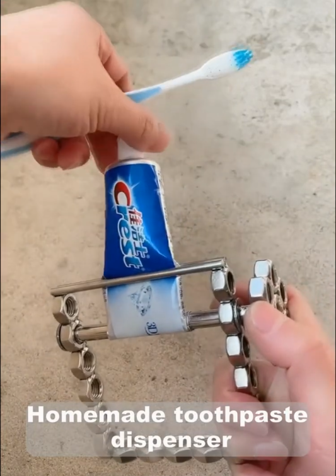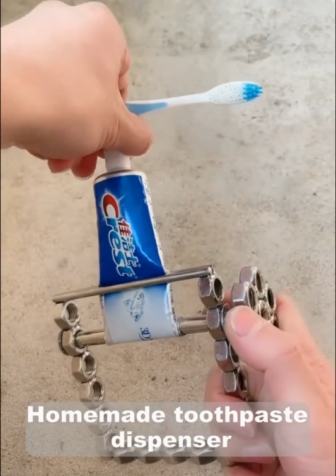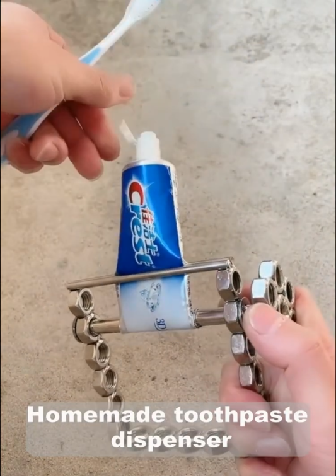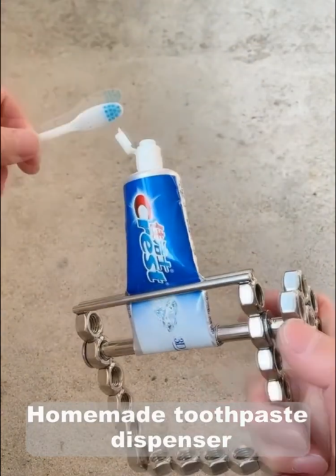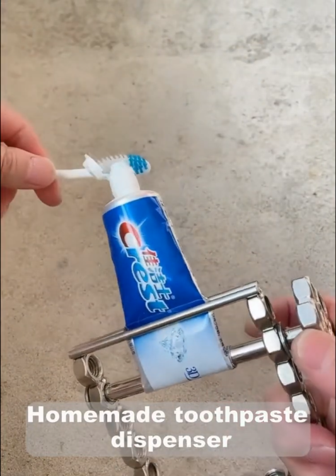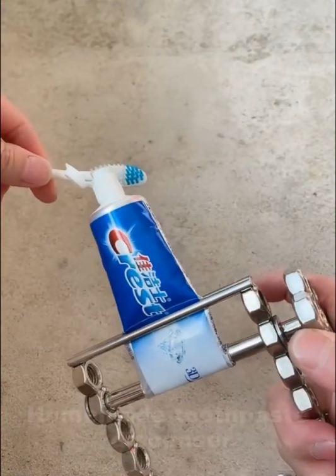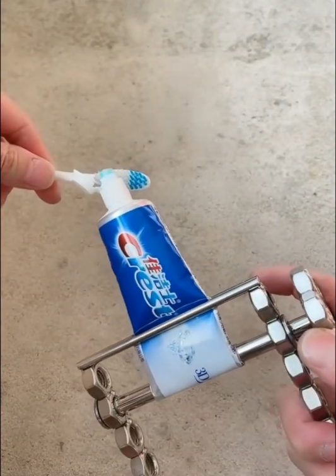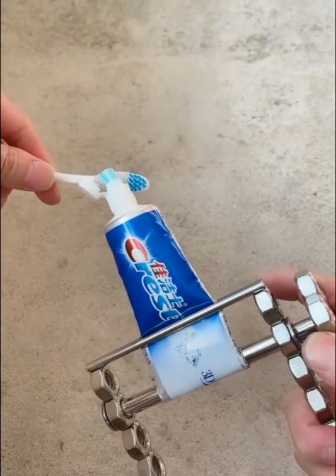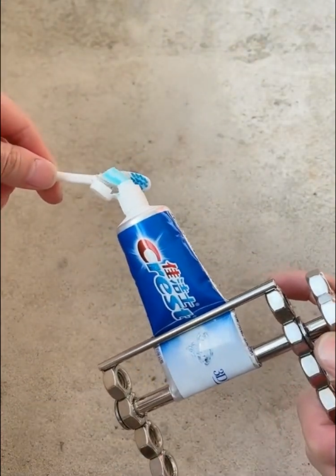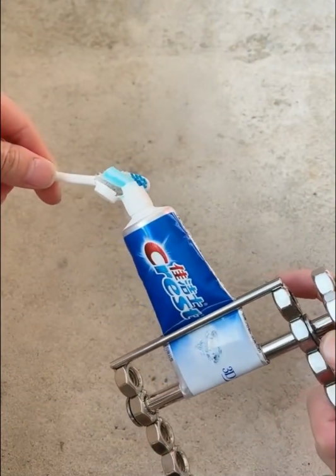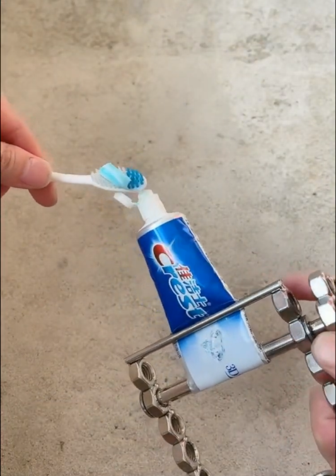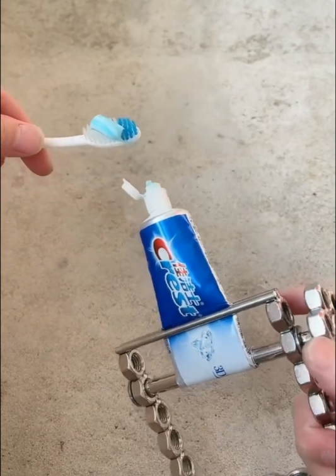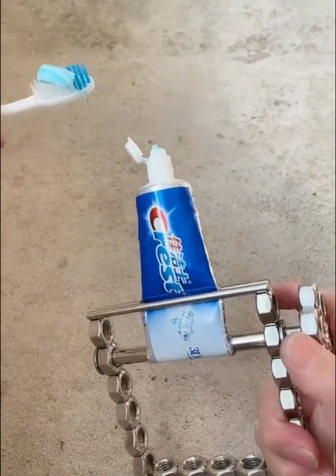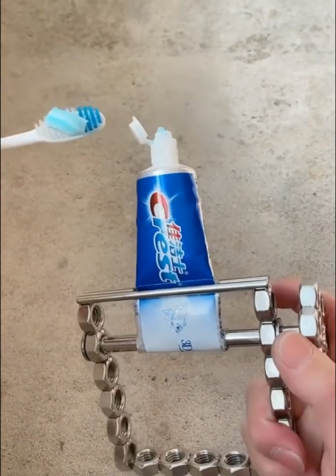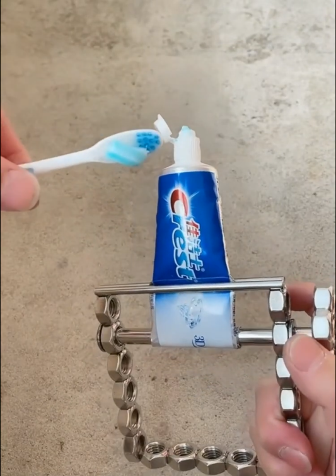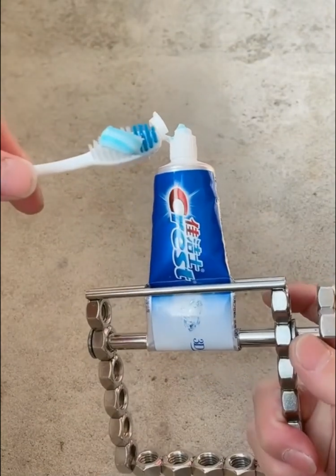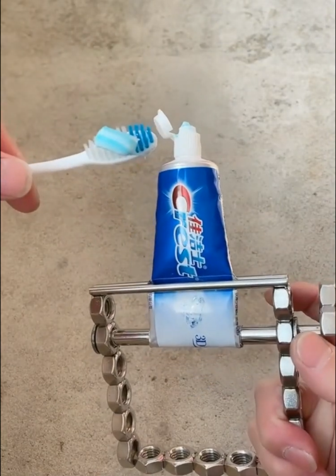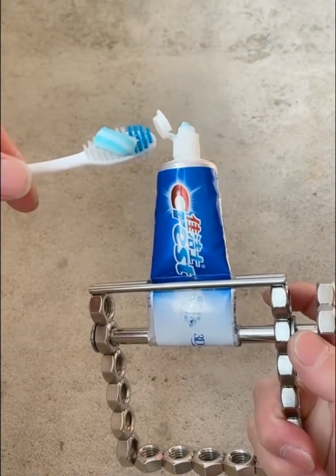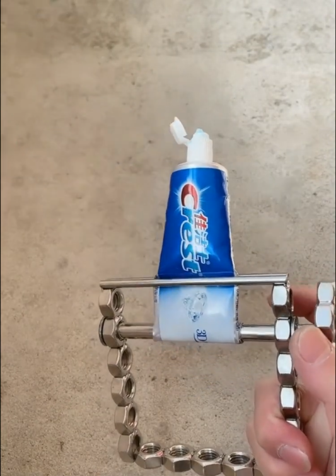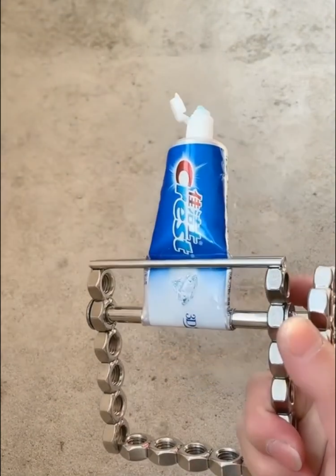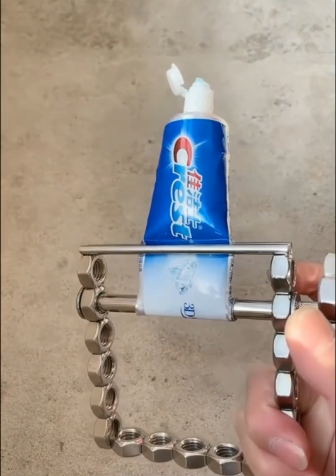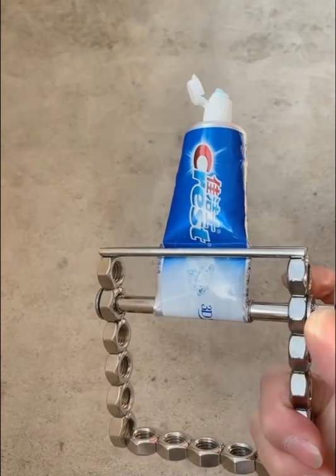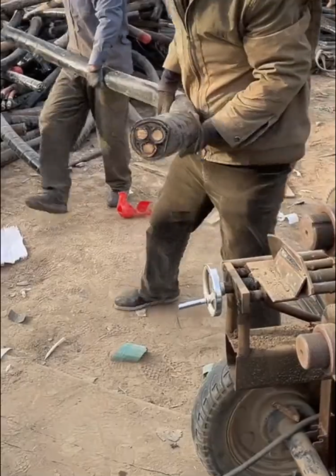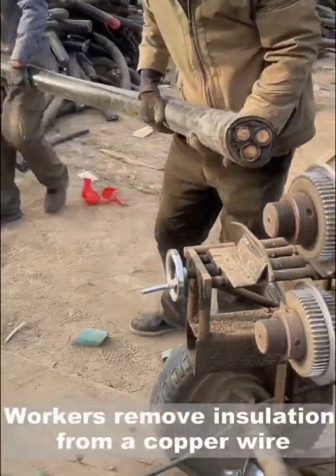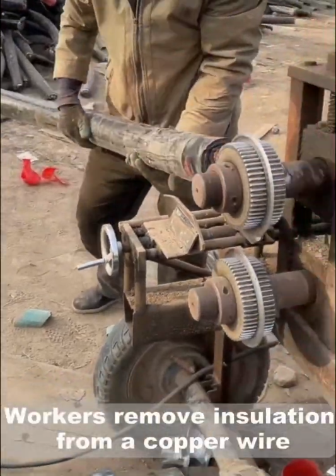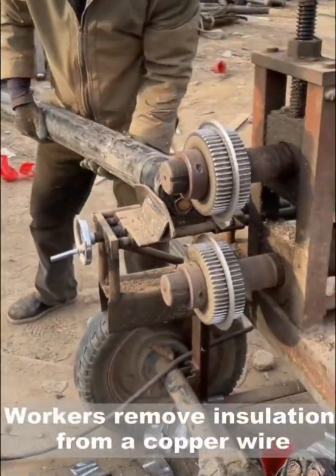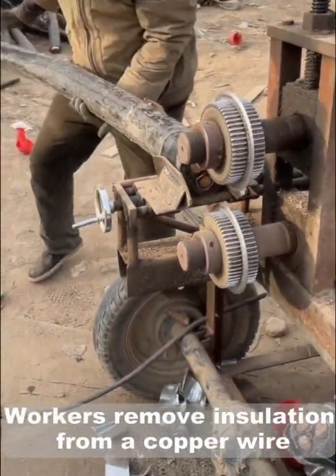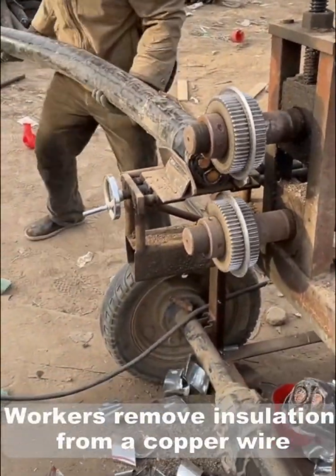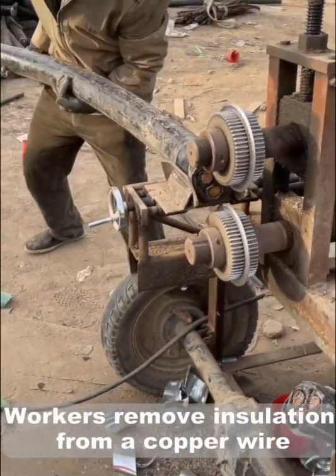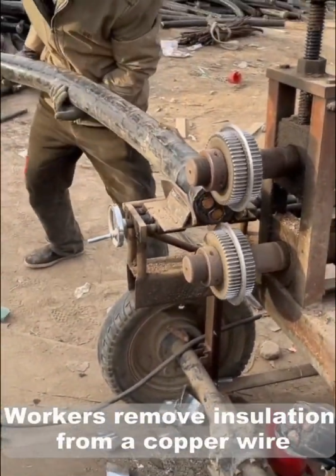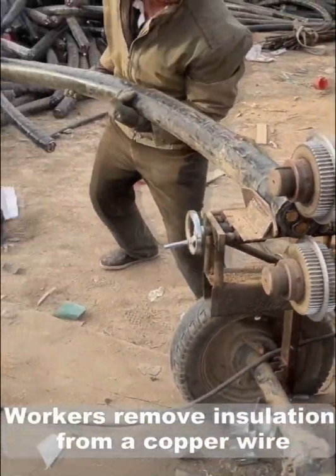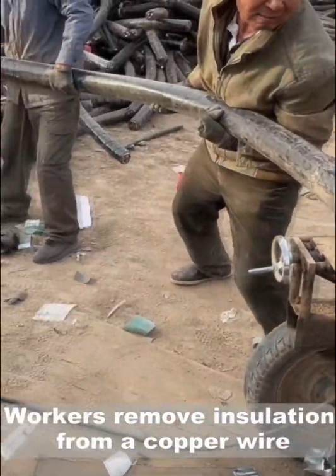Homemade toothpaste dispenser. Workers remove insulation from a copper wire.